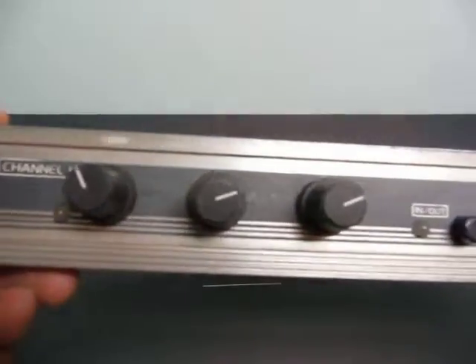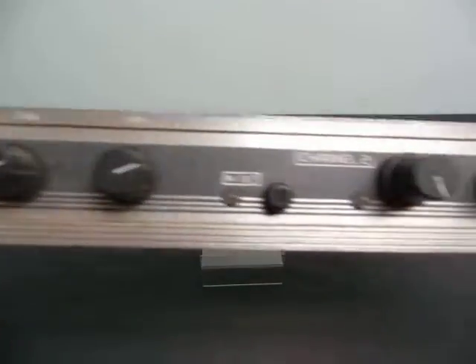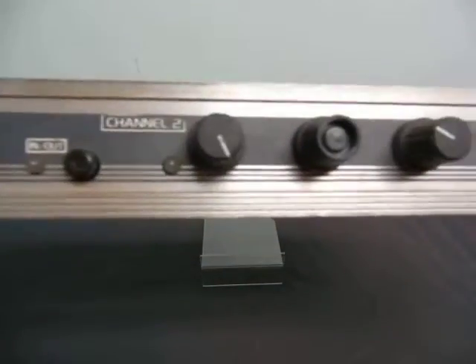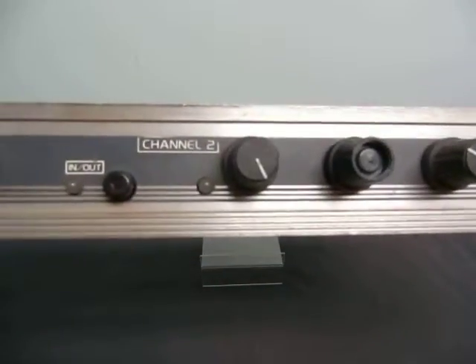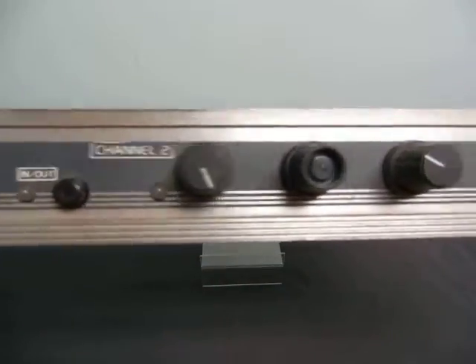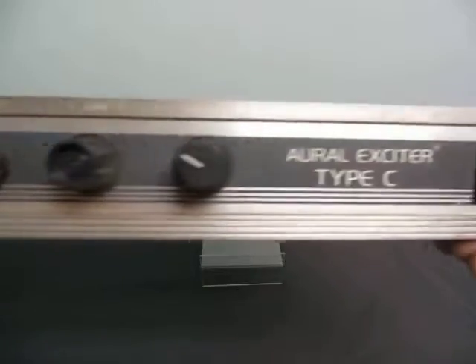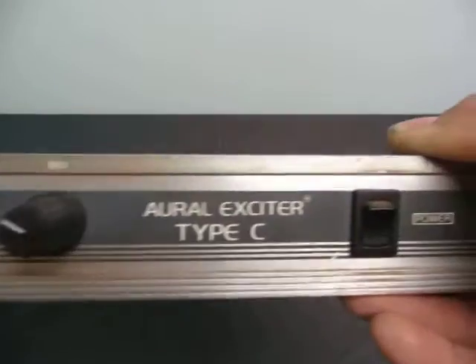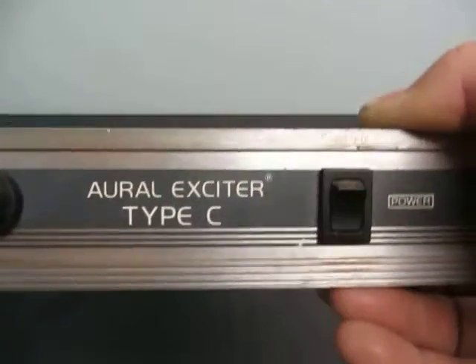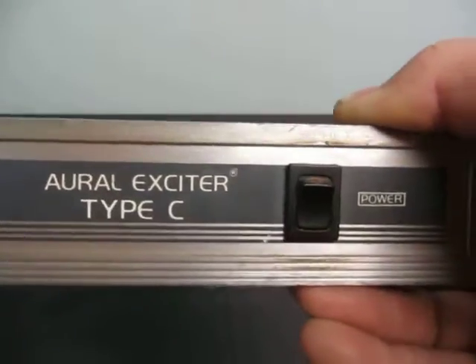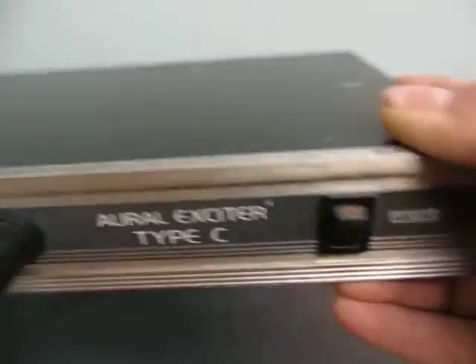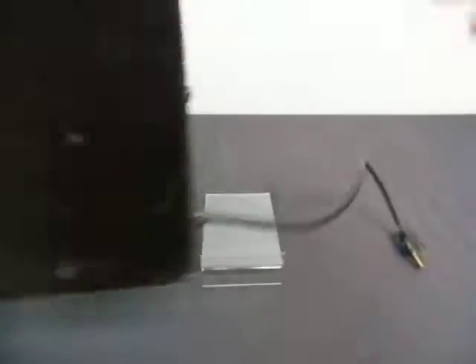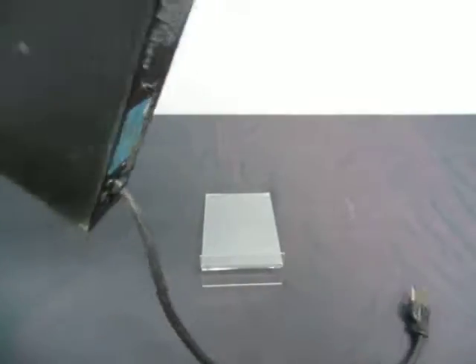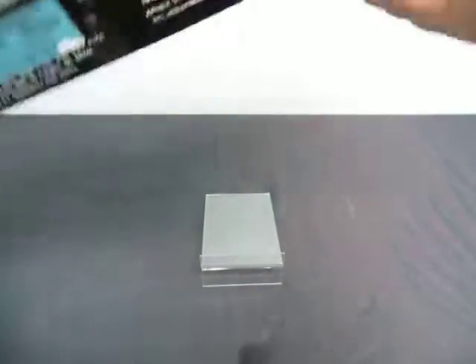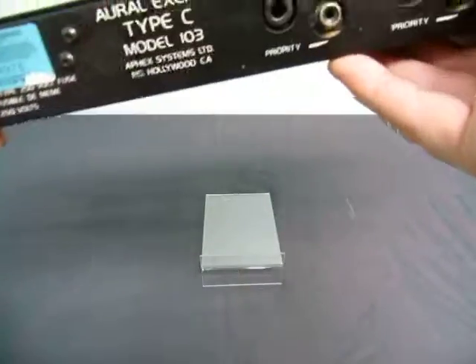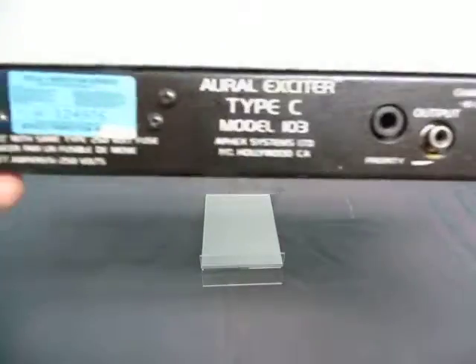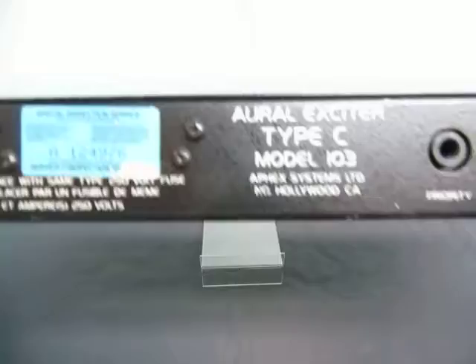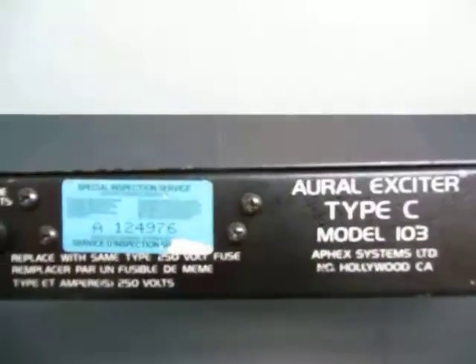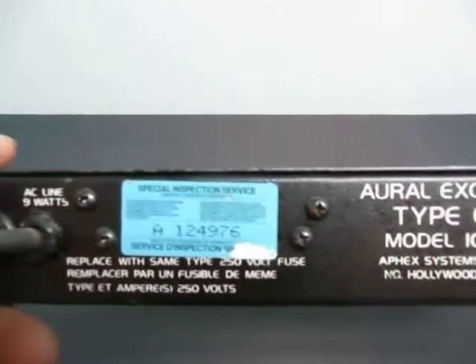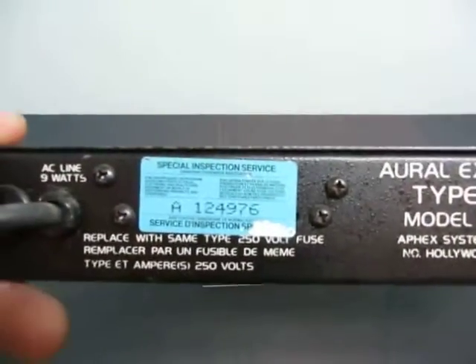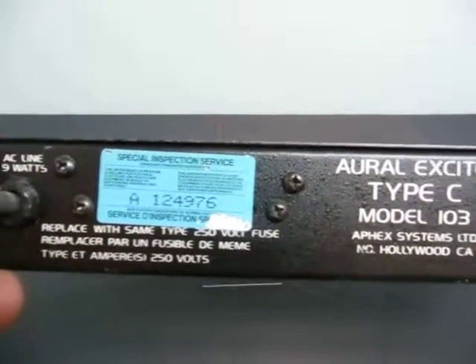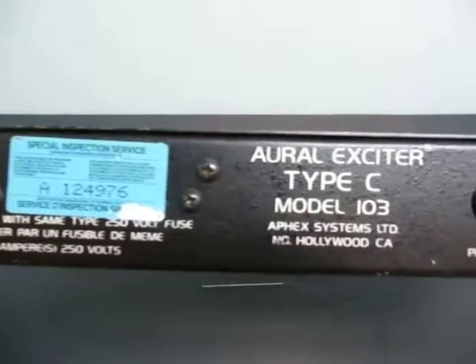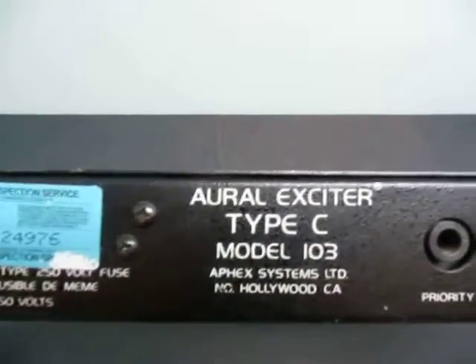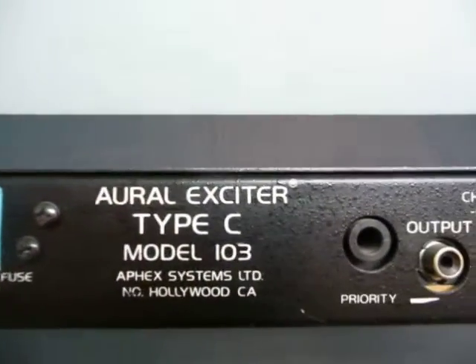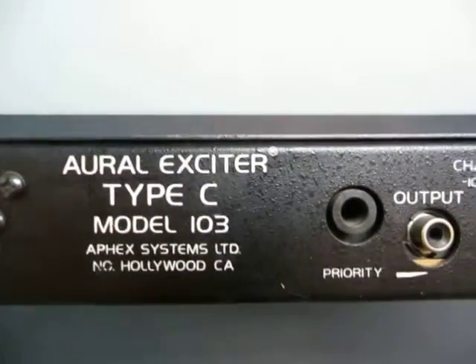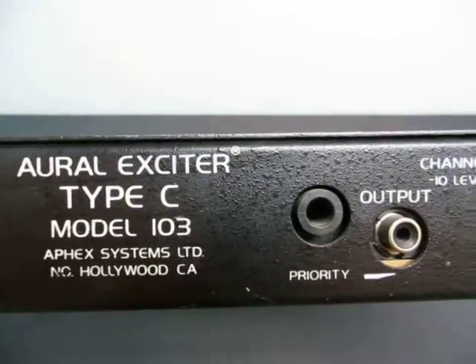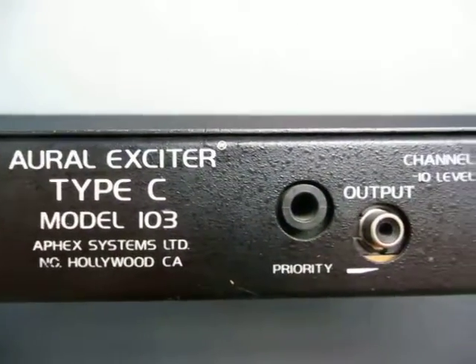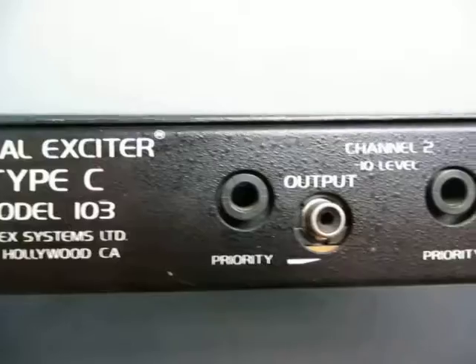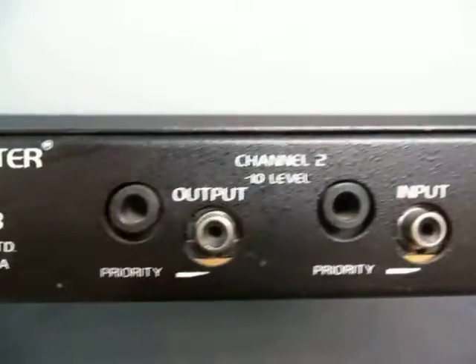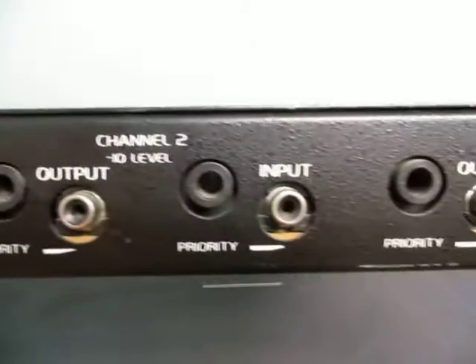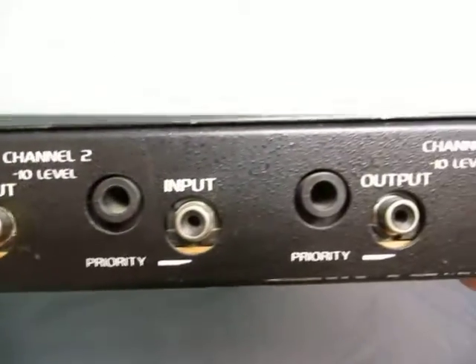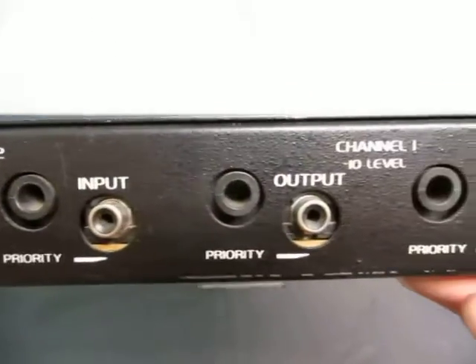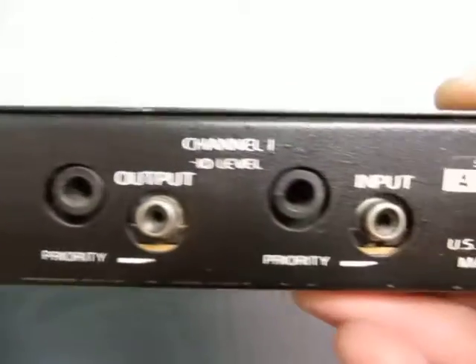You've got channel 1 in and out, channel 2, and power. It's an Aureole Exciter Type-C Model 103. You've got two channels on it, input and output.